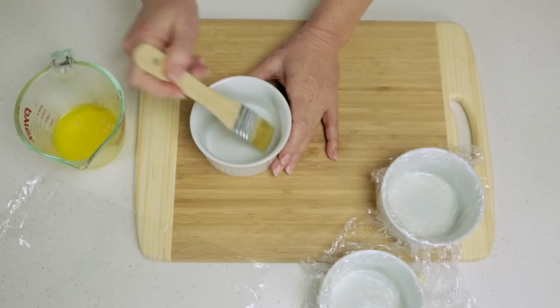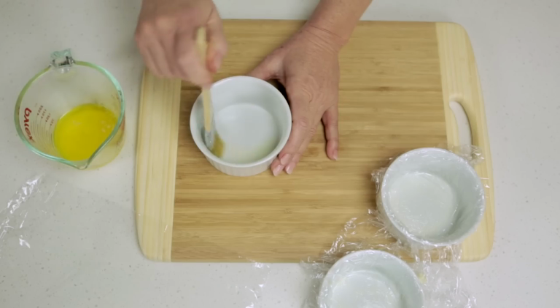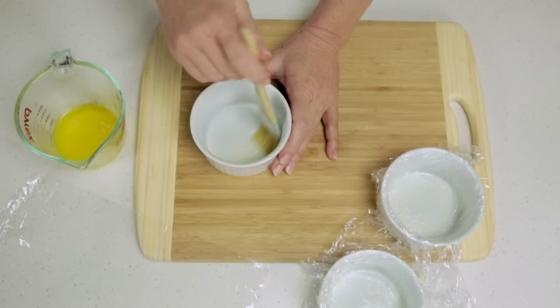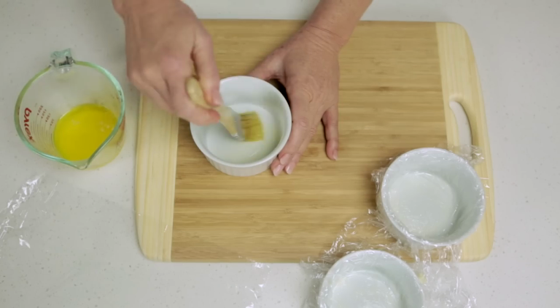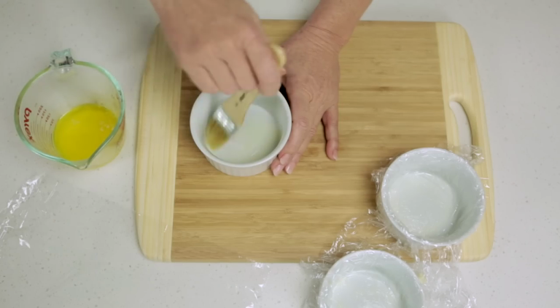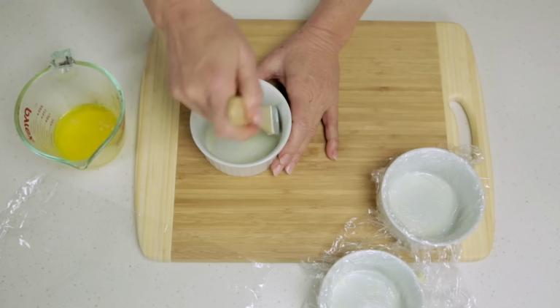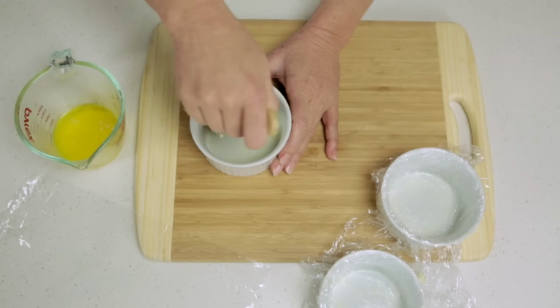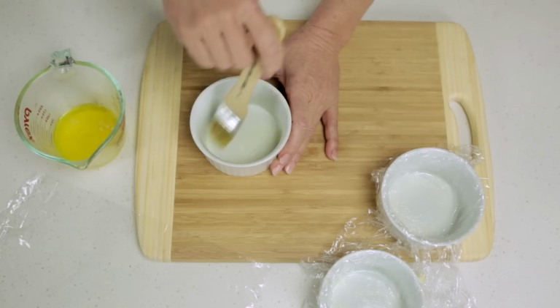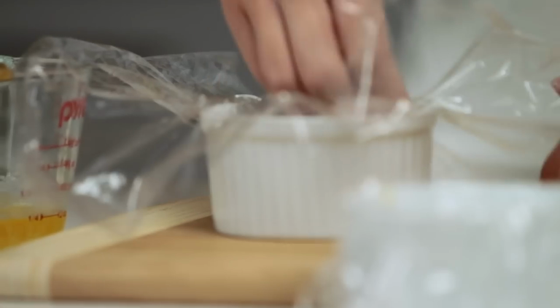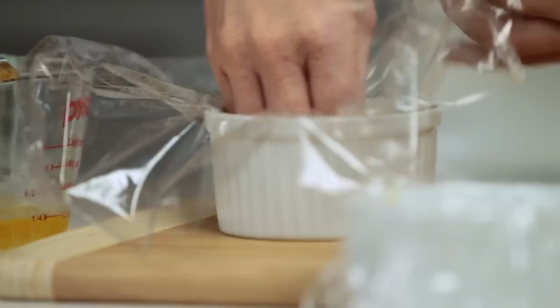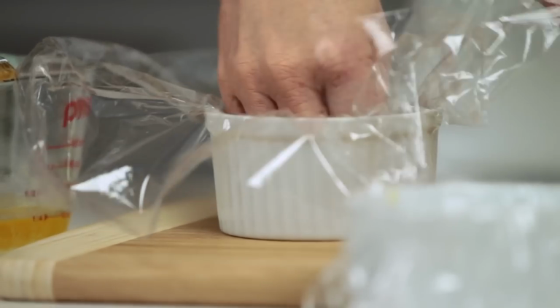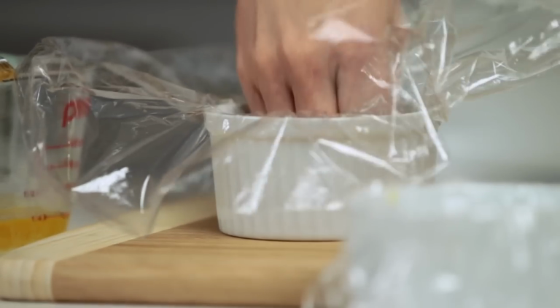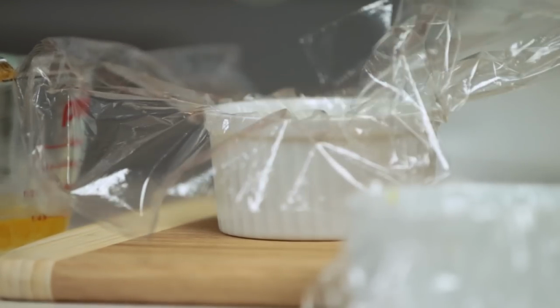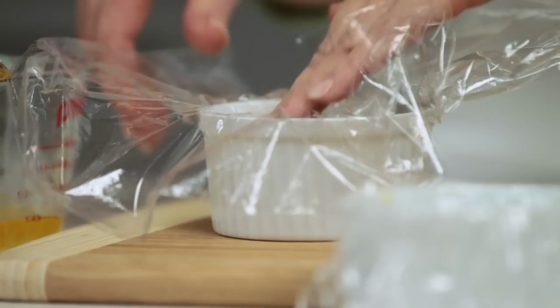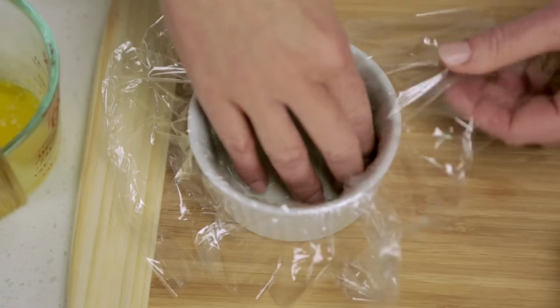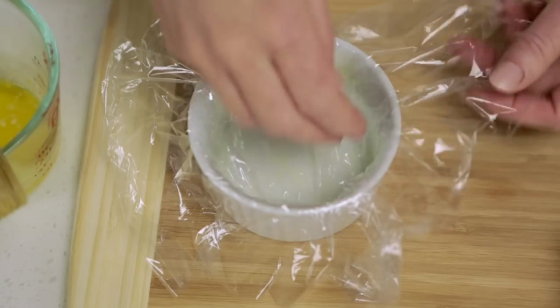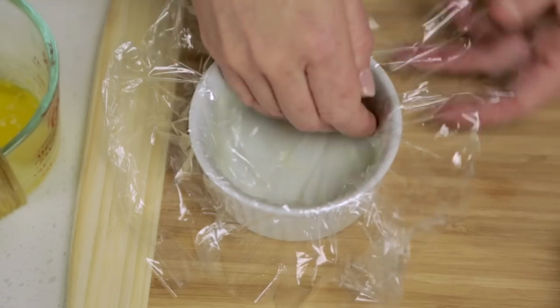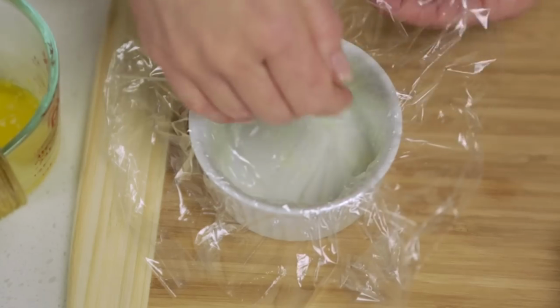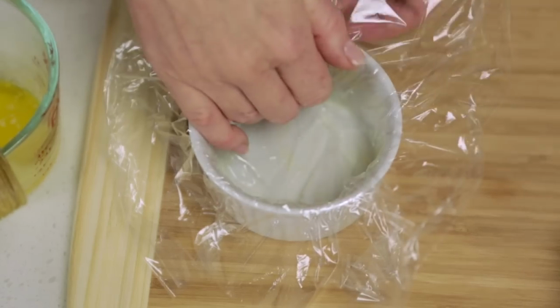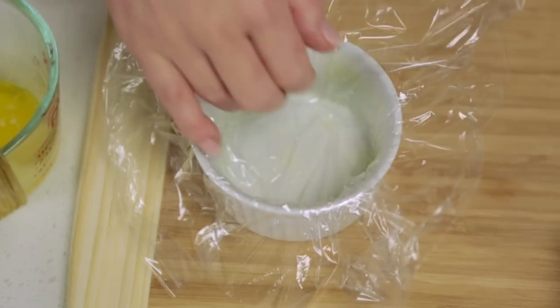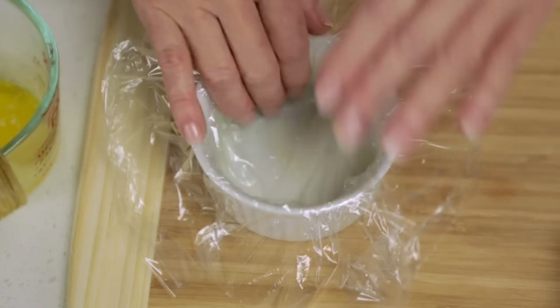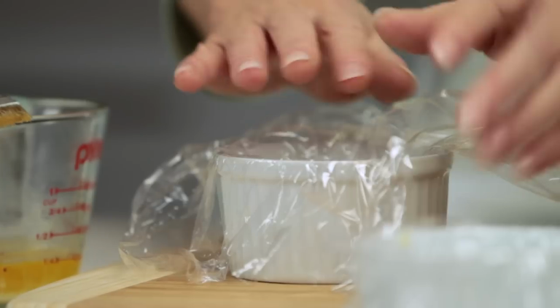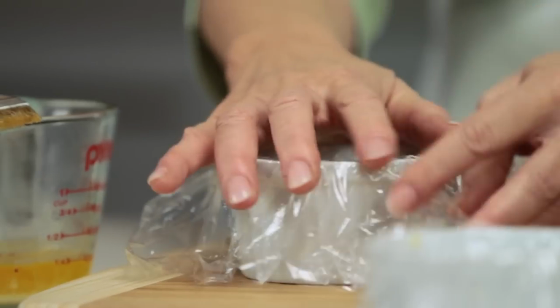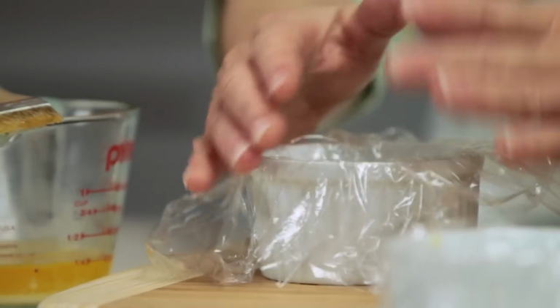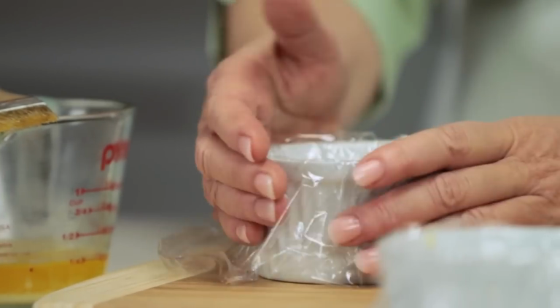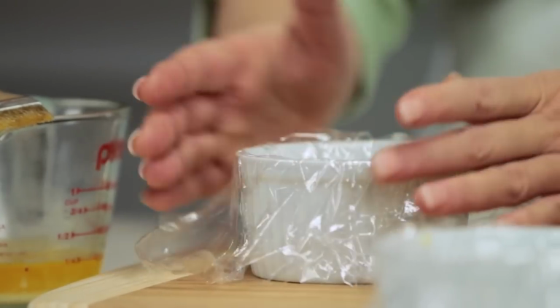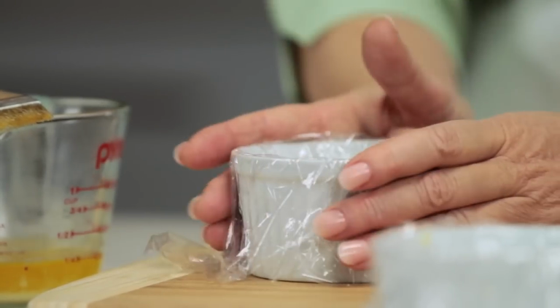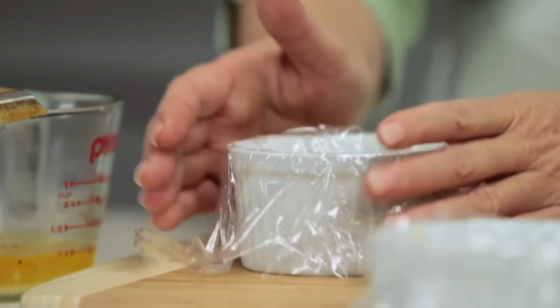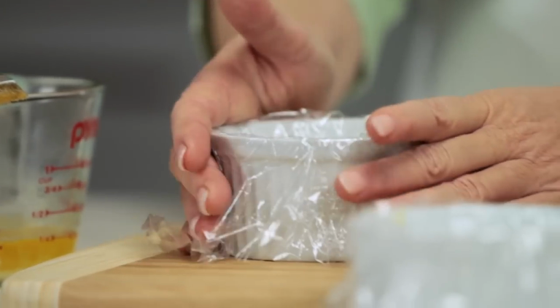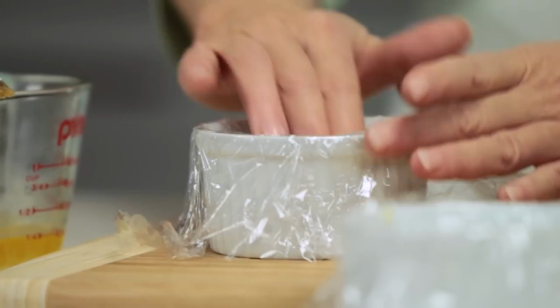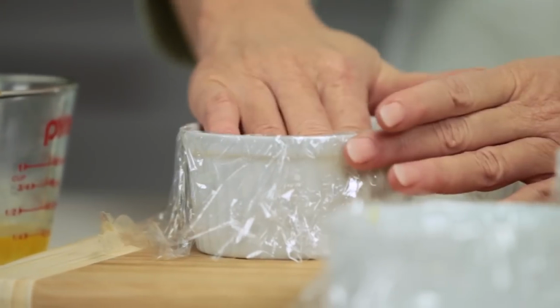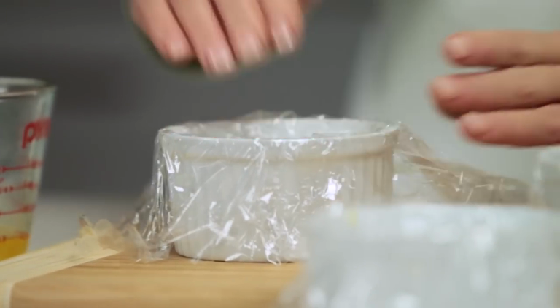Grease and line four ramekins with plastic film, leaving enough around each edge to fold over later on. This will make it easier to remove the charlotte from the ramekin.